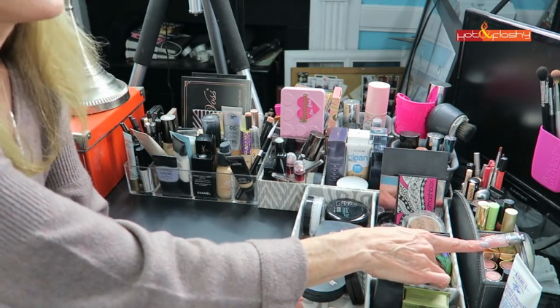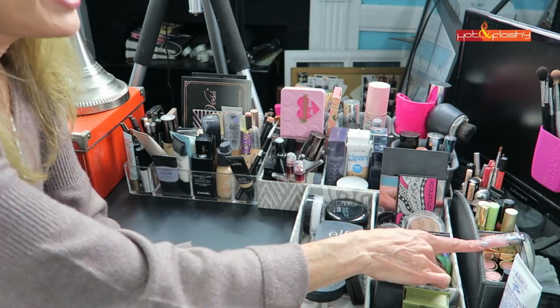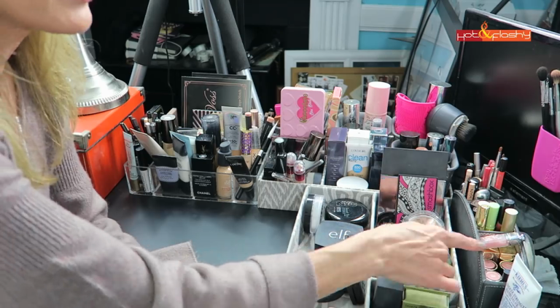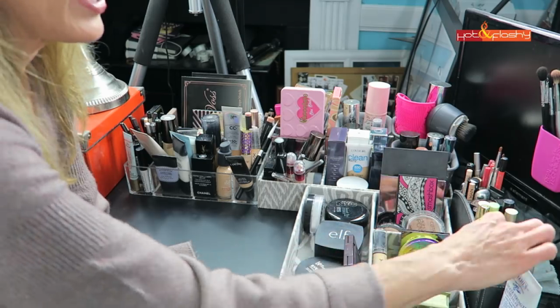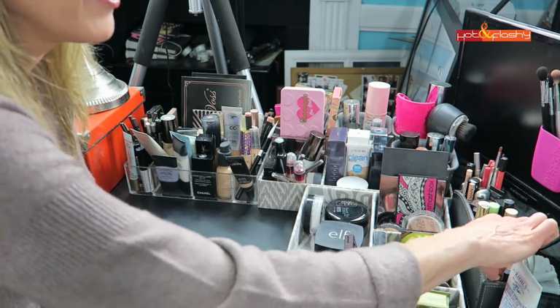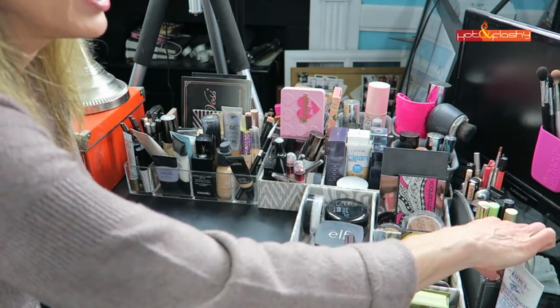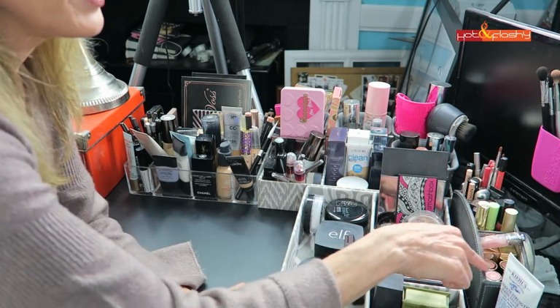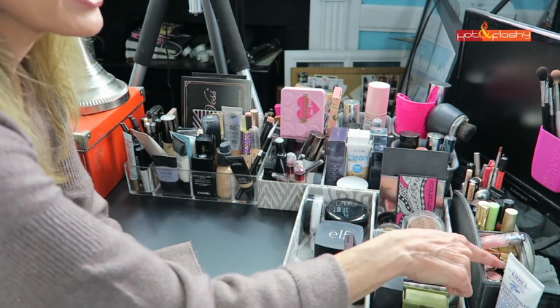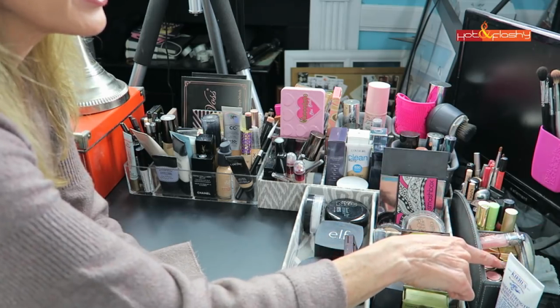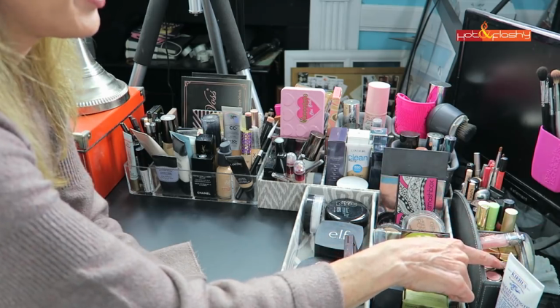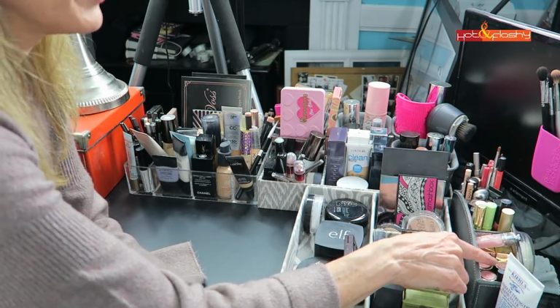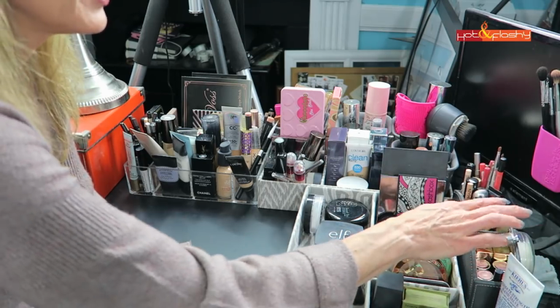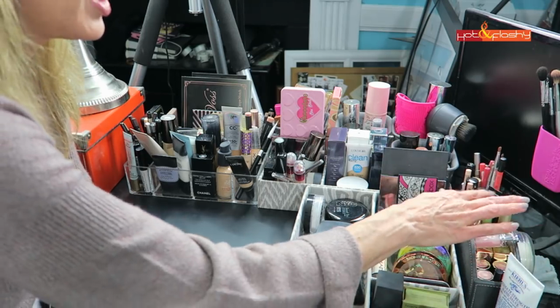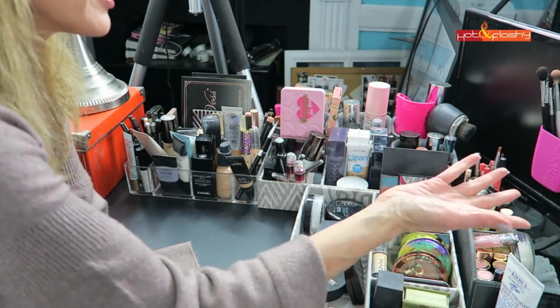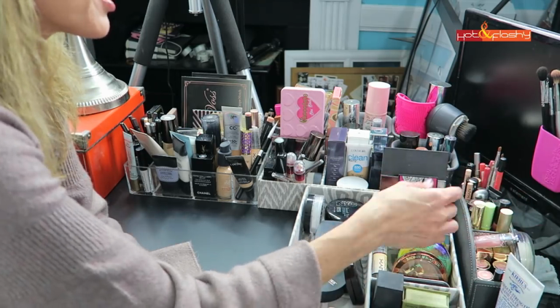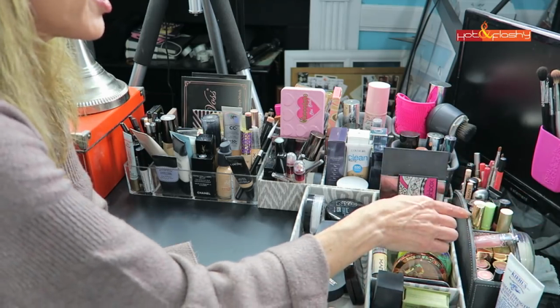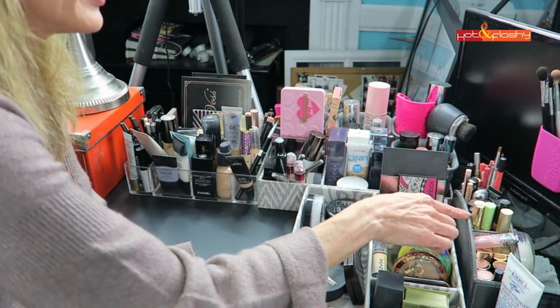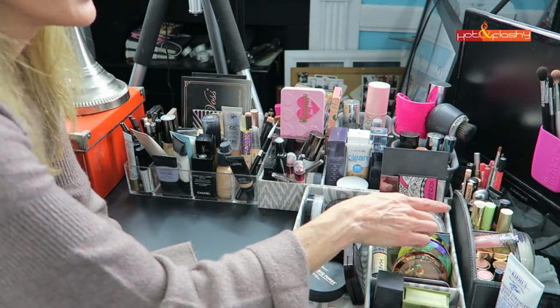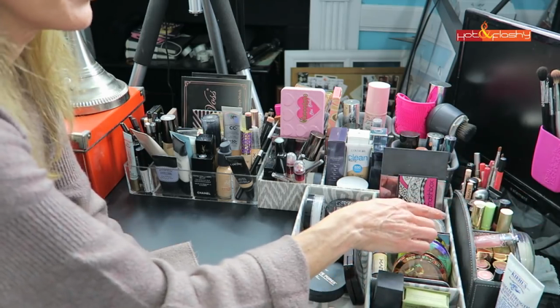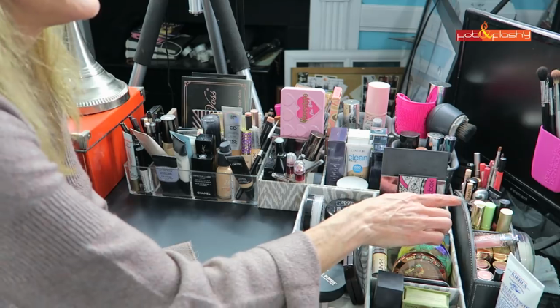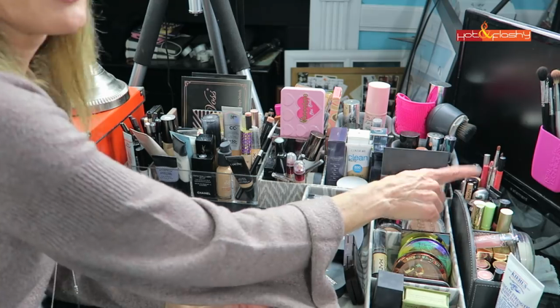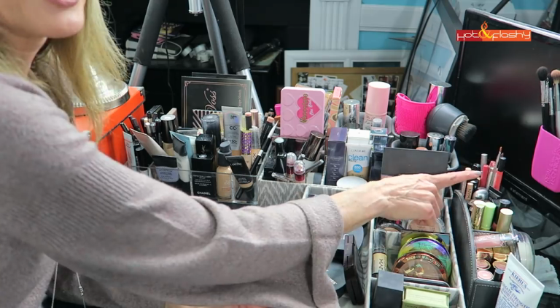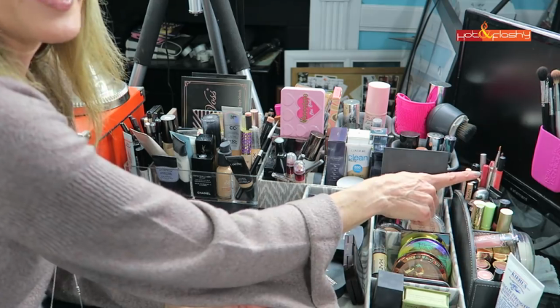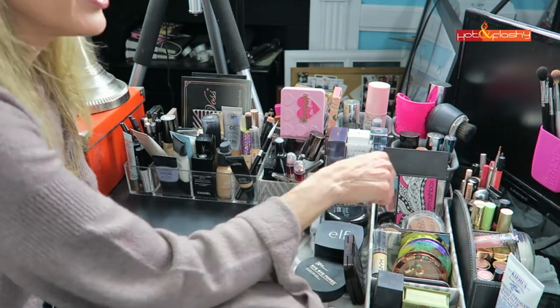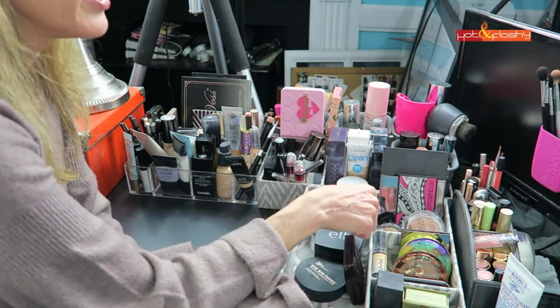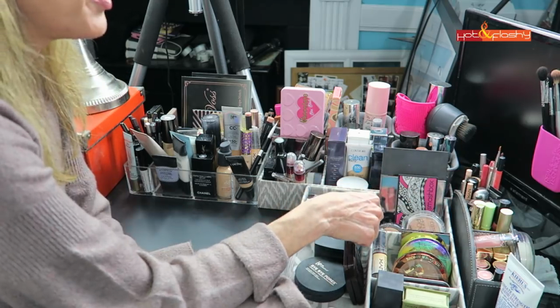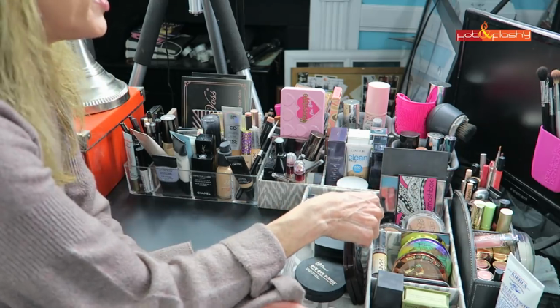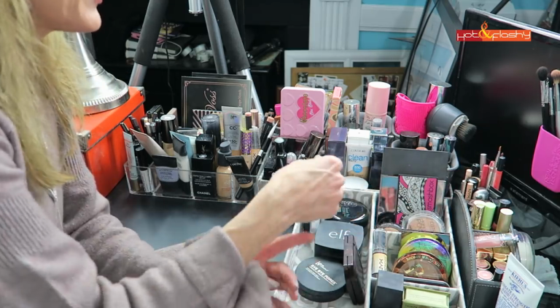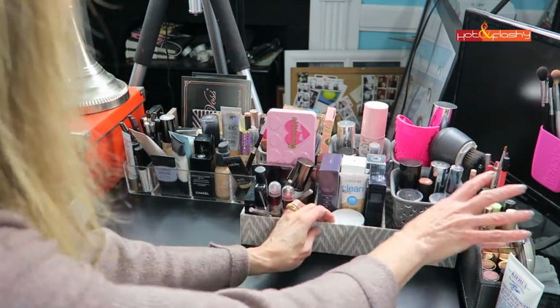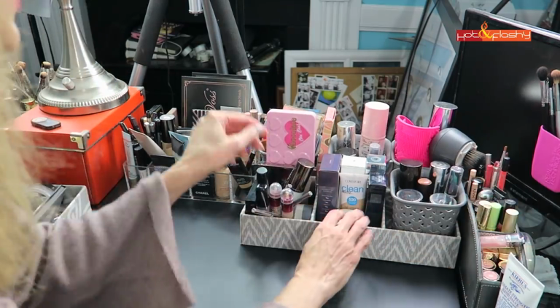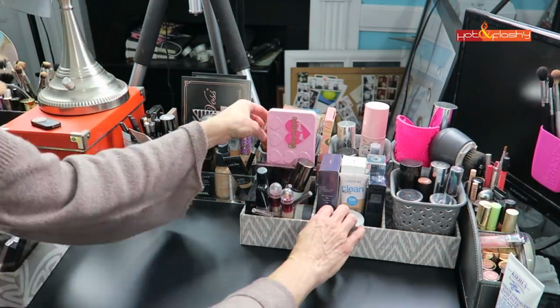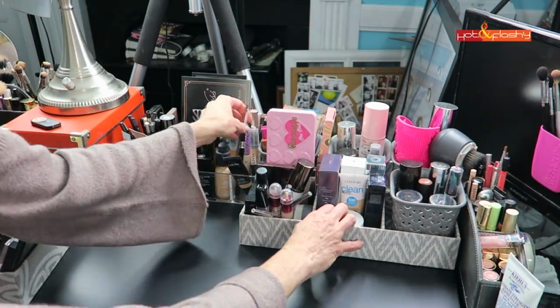Next to that box are all my lippies: lipsticks in one compartment, lip glosses in another, and lip liners in the back compartment.